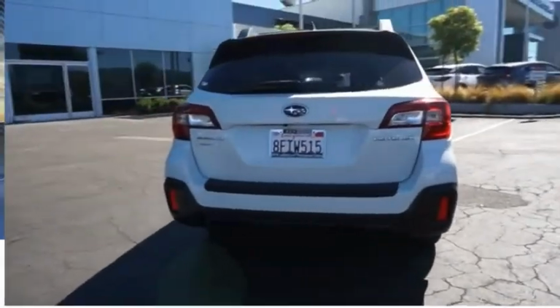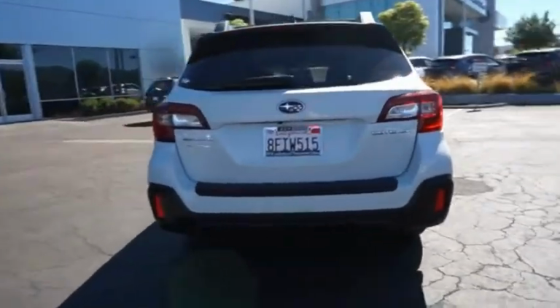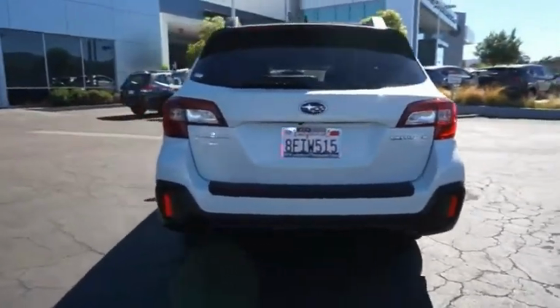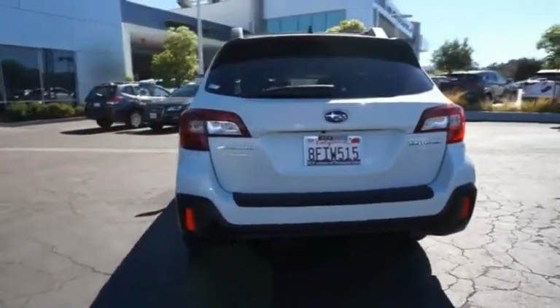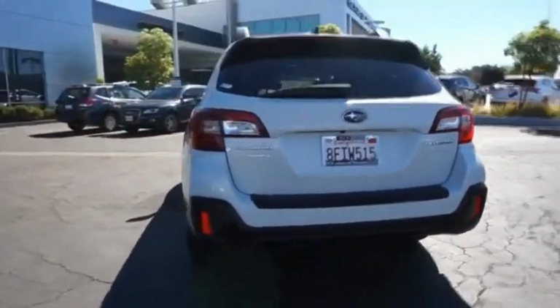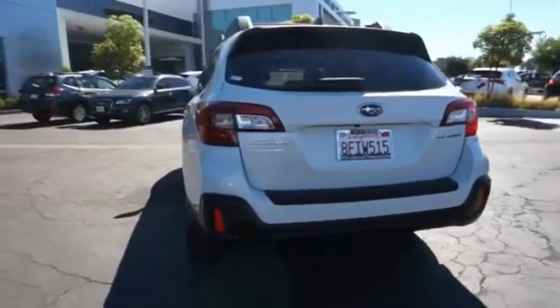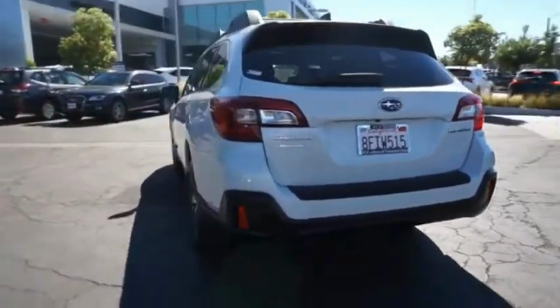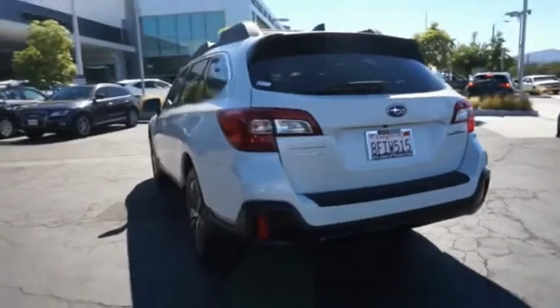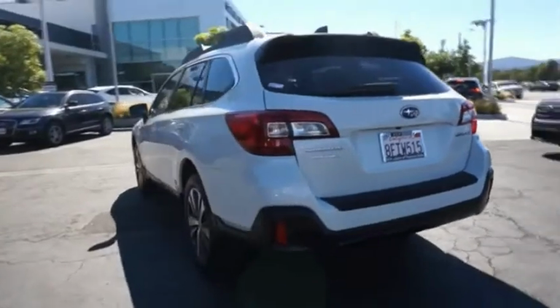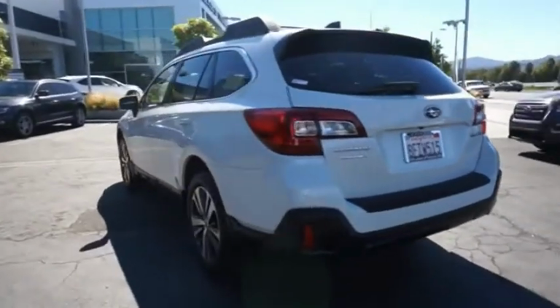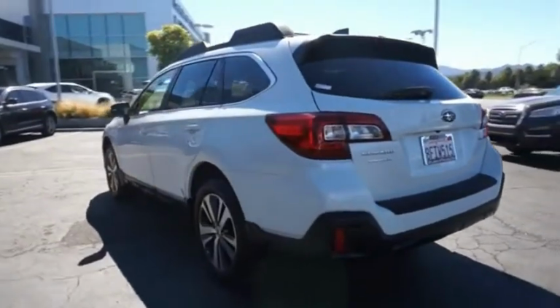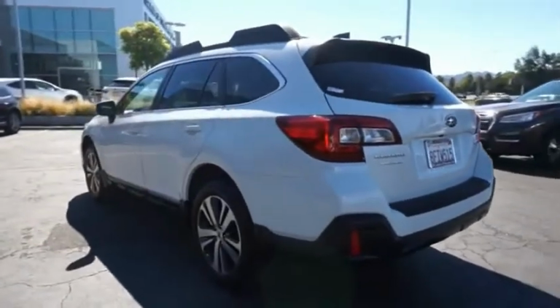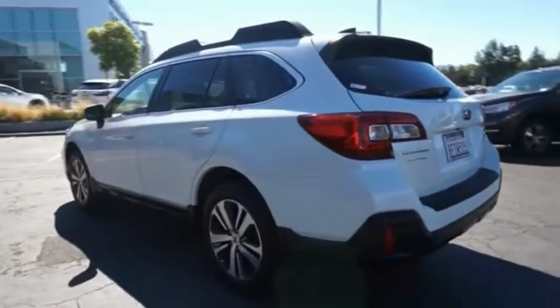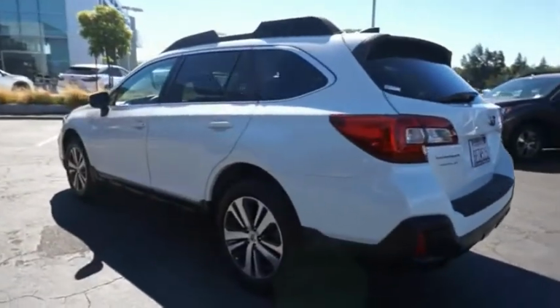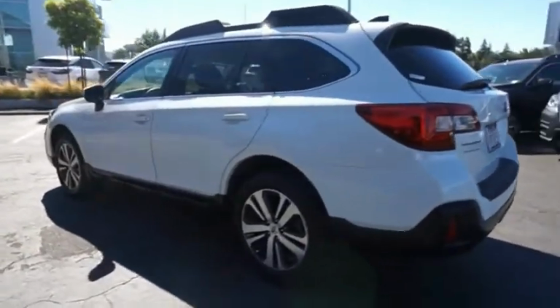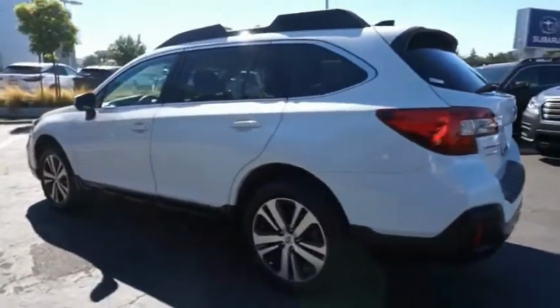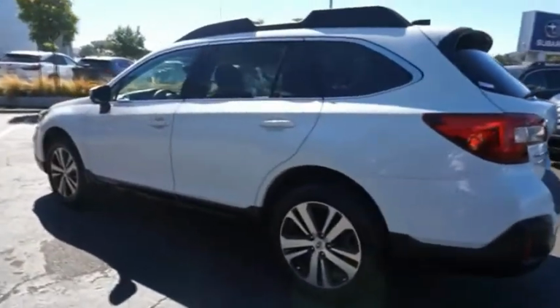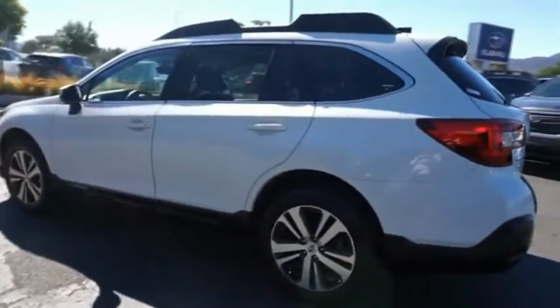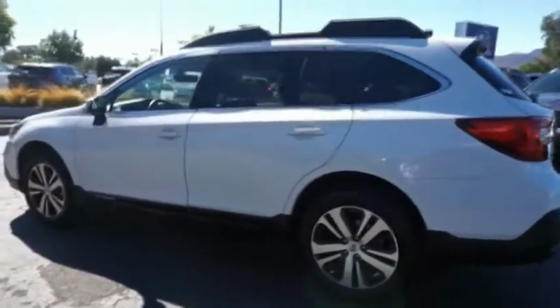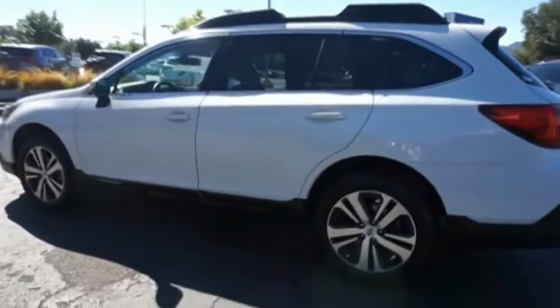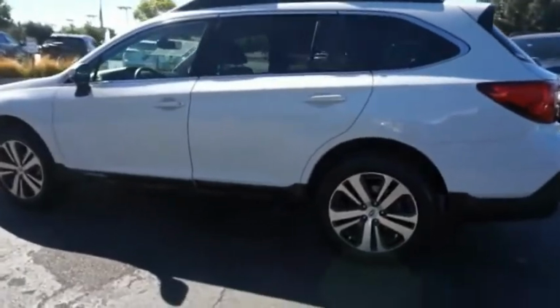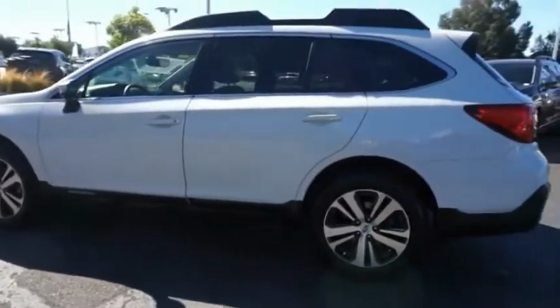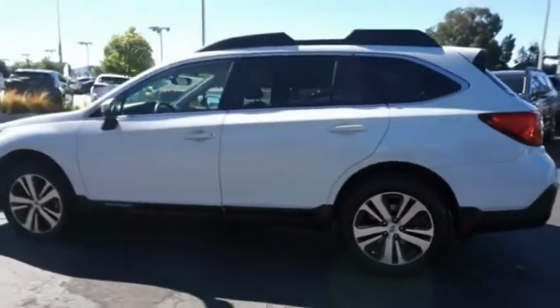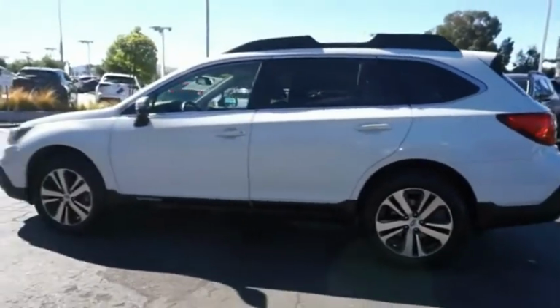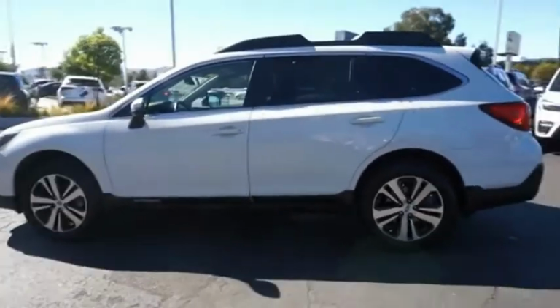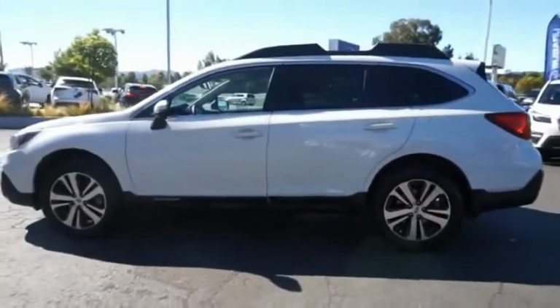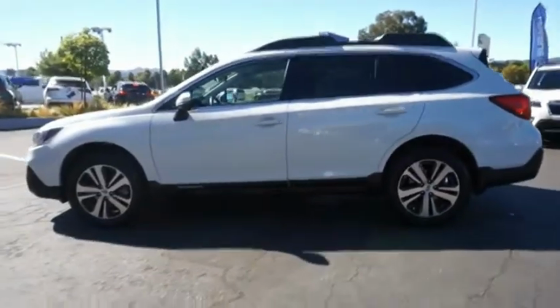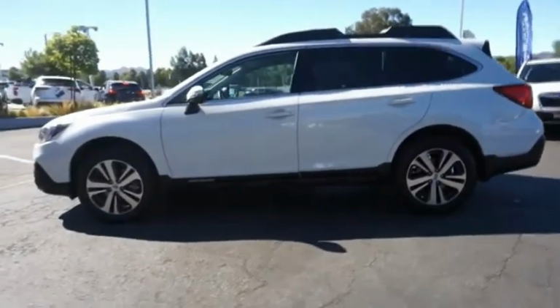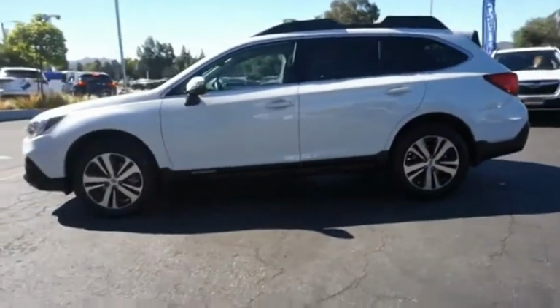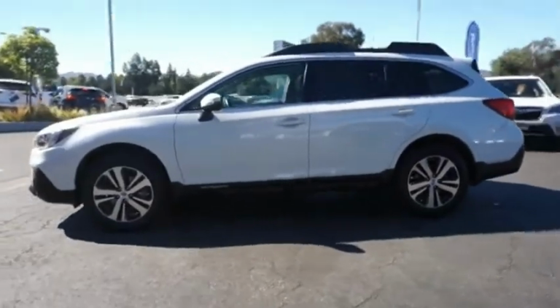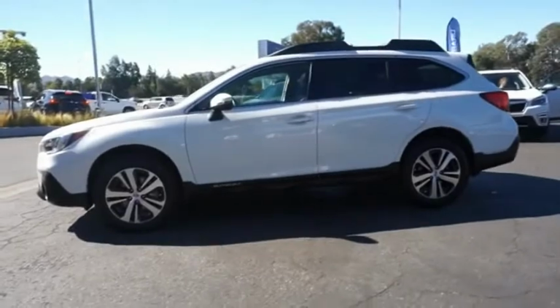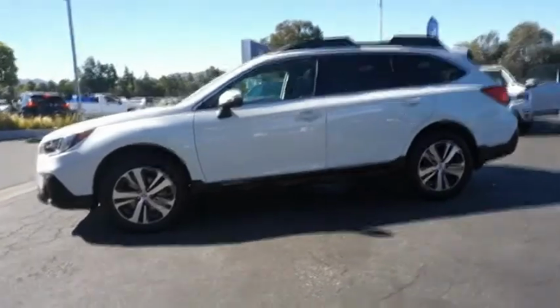Take the go-anywhere capability of all-wheel-drive and plenty of room for cargo and companions, and you've got the Subaru Outback. Let the adventure begin. If you like it online, you'll love it in your driveway. Take it for a spin today.